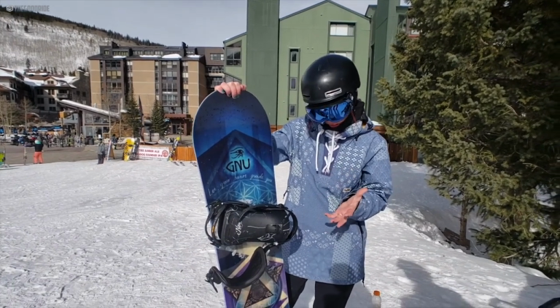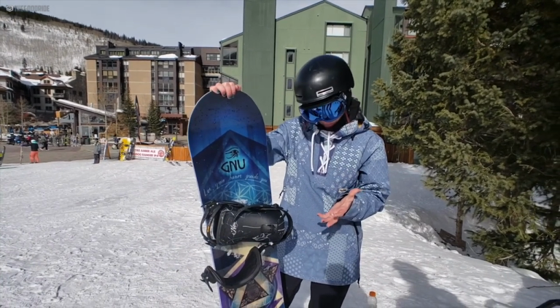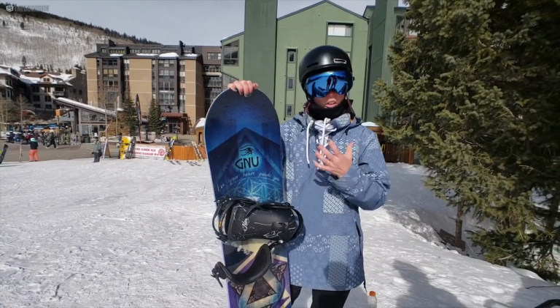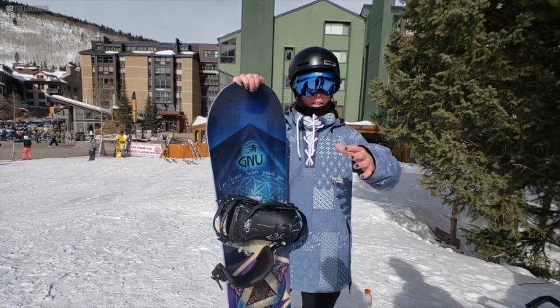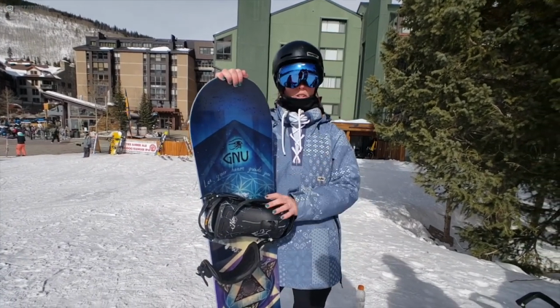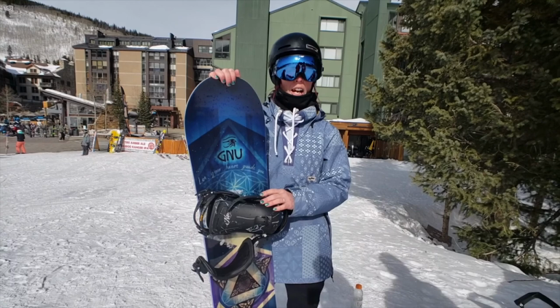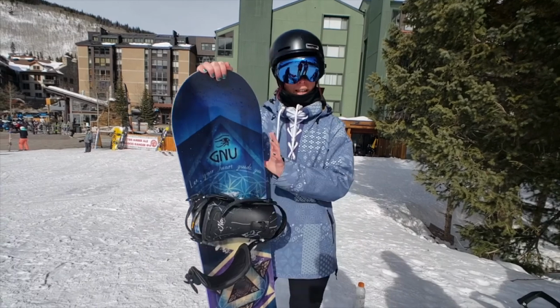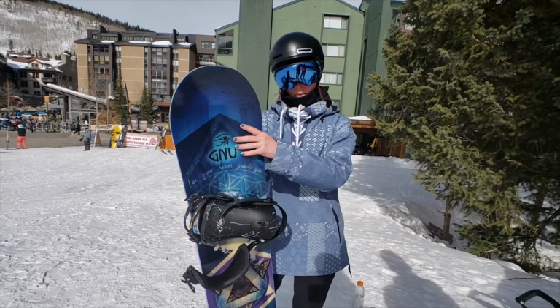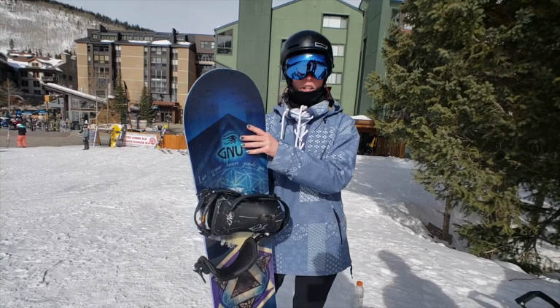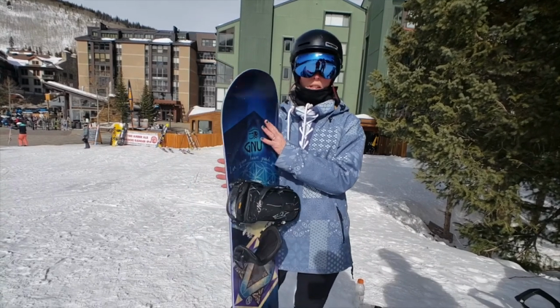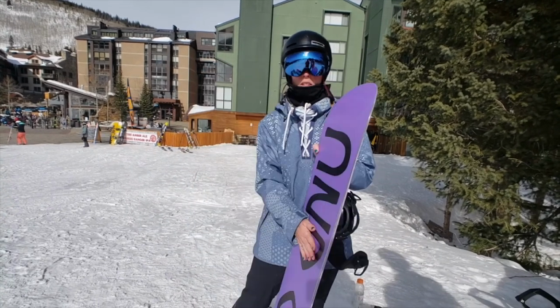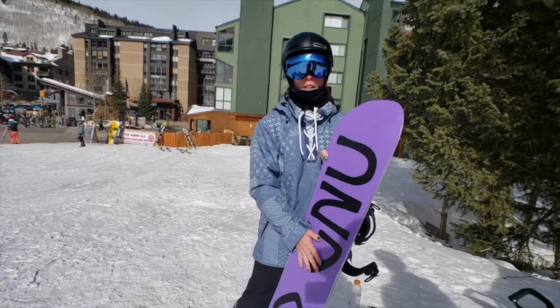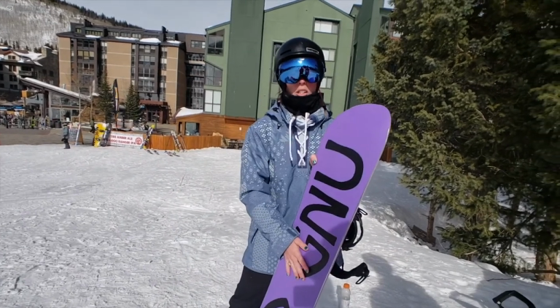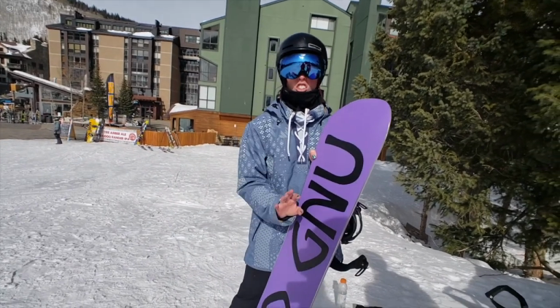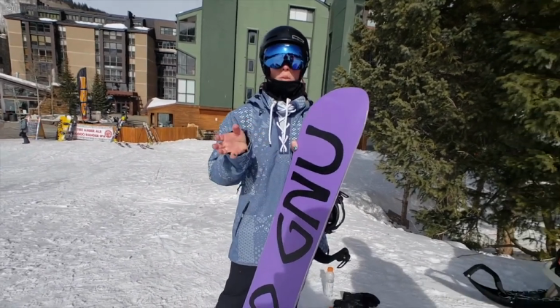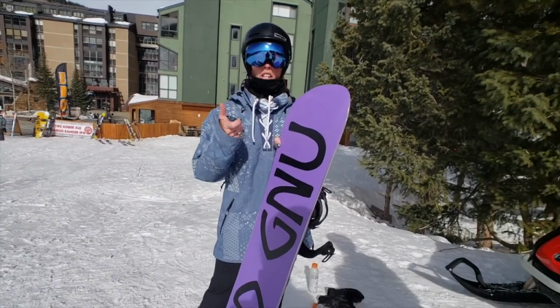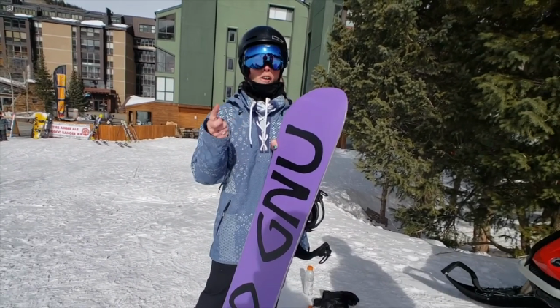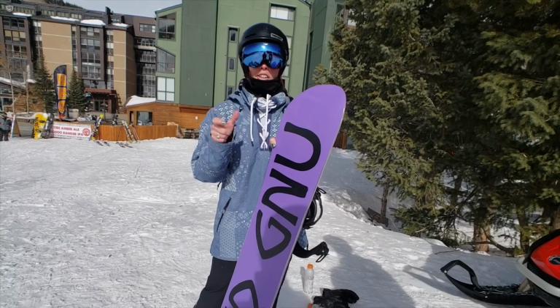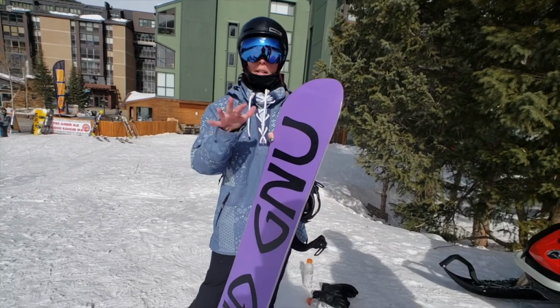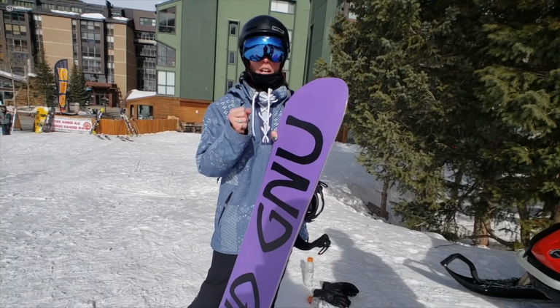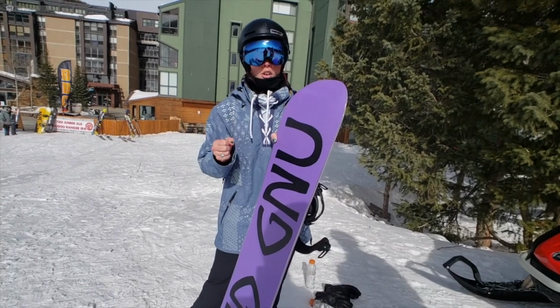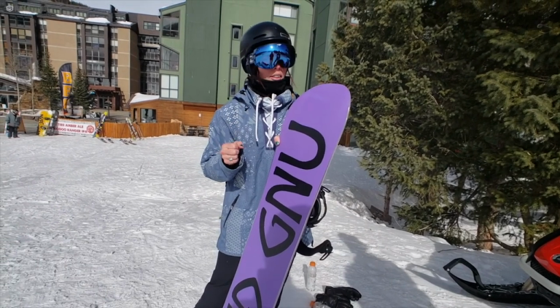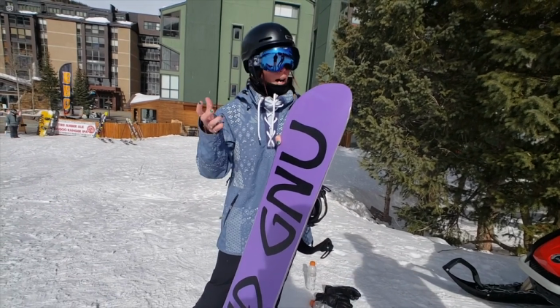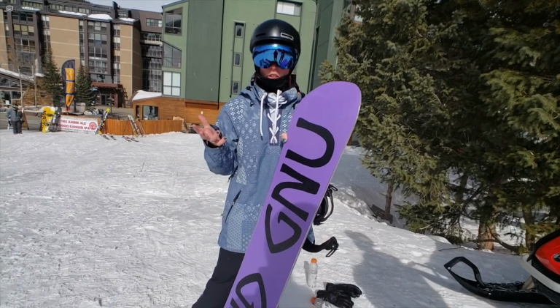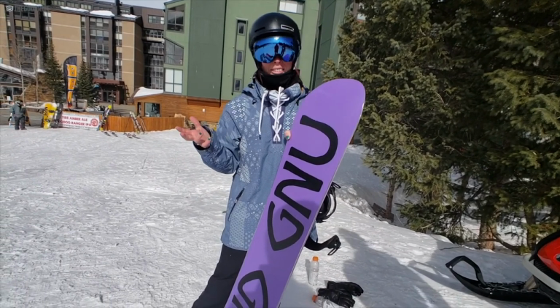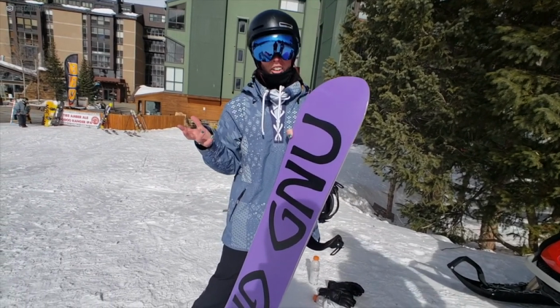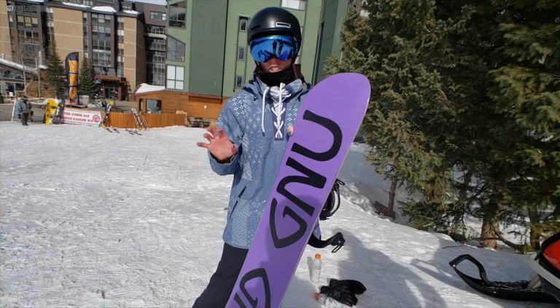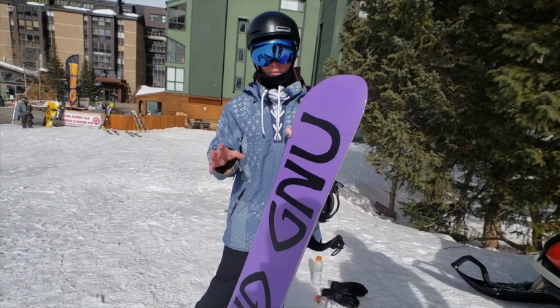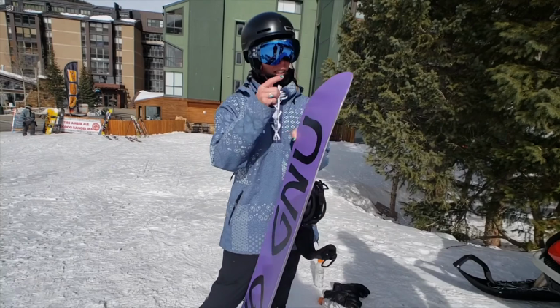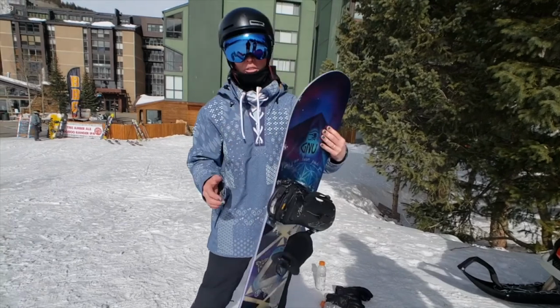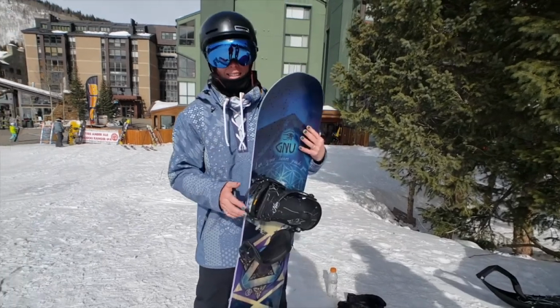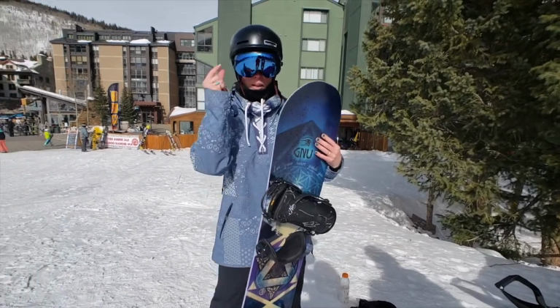It feels very stable on snow because of the camber, but because of the rocker in the middle it's just playful enough to mess around. The pop is great — the flex is snappy.